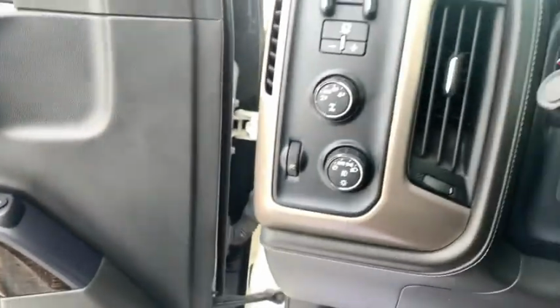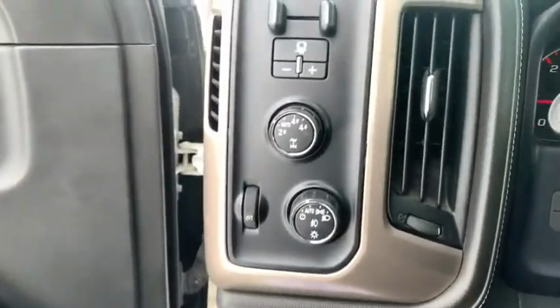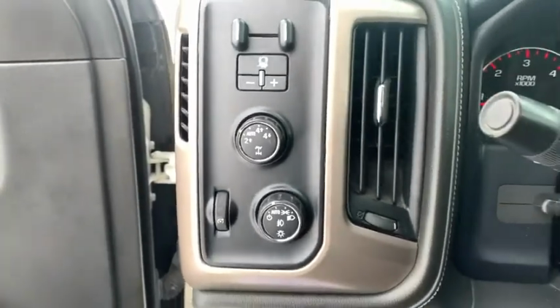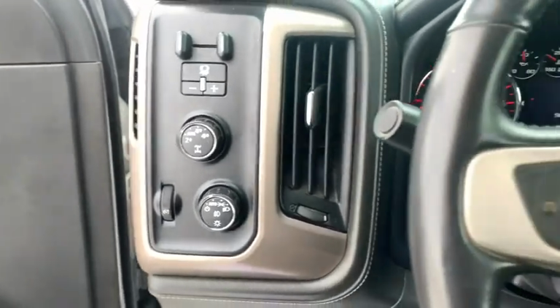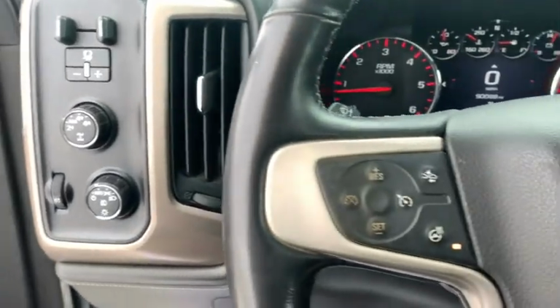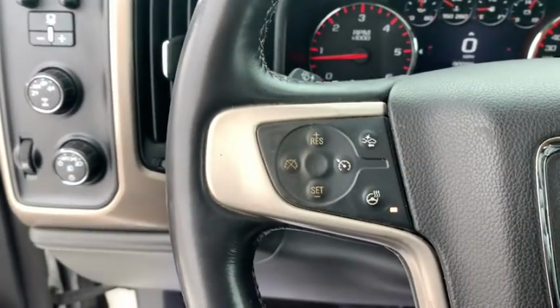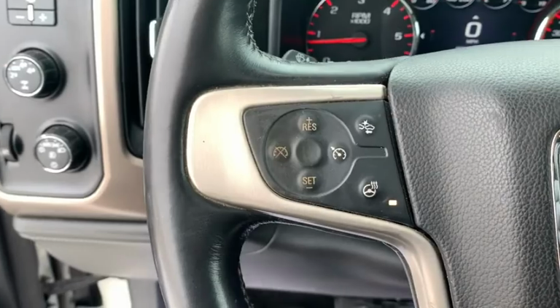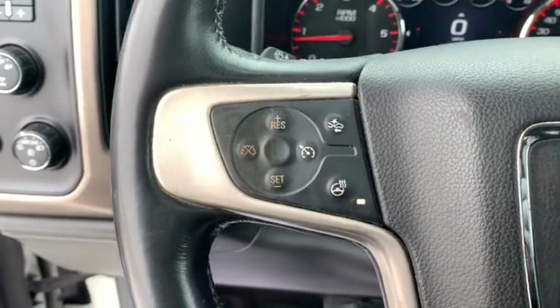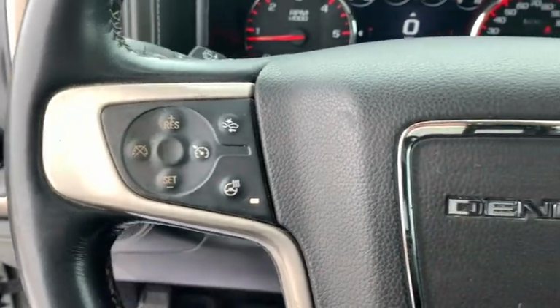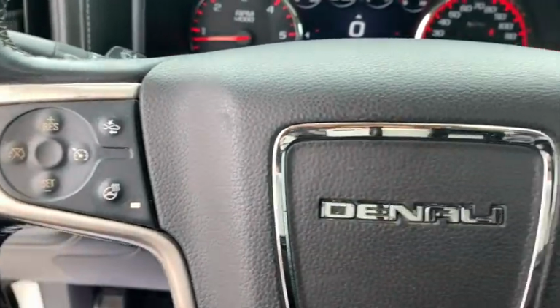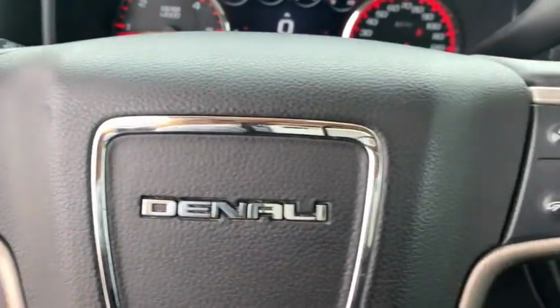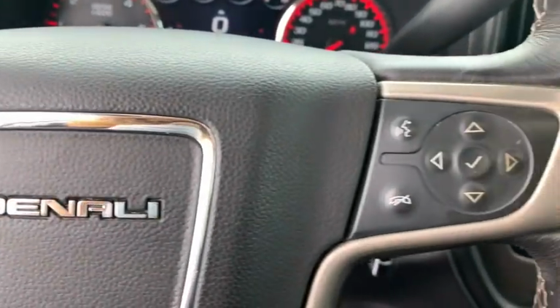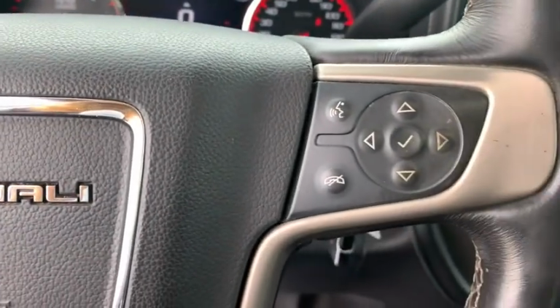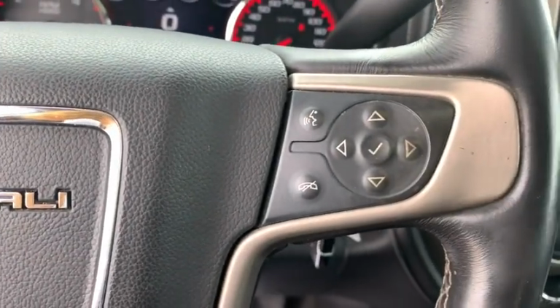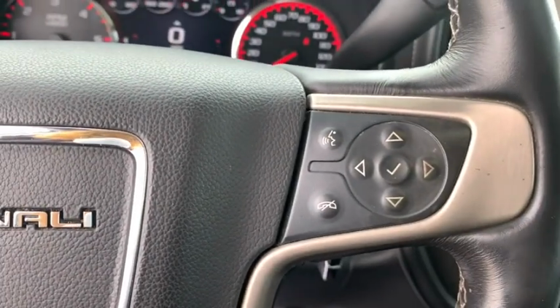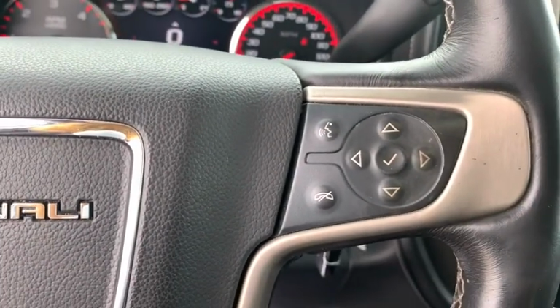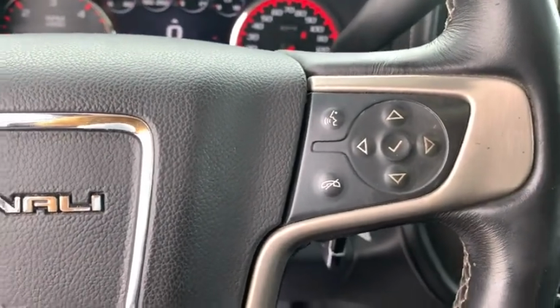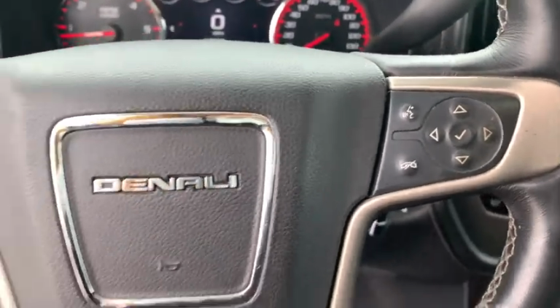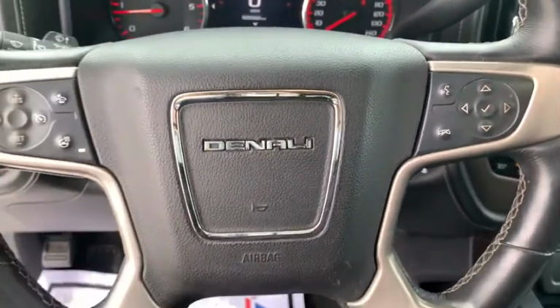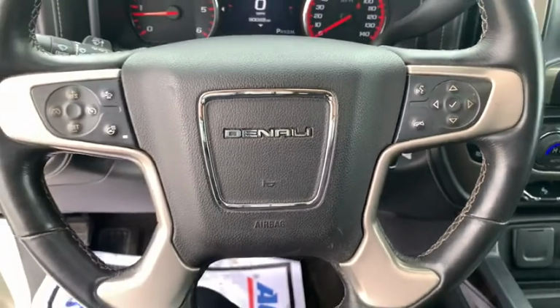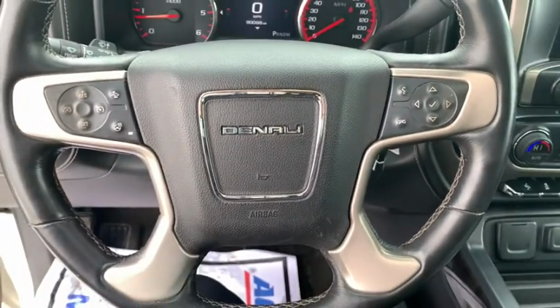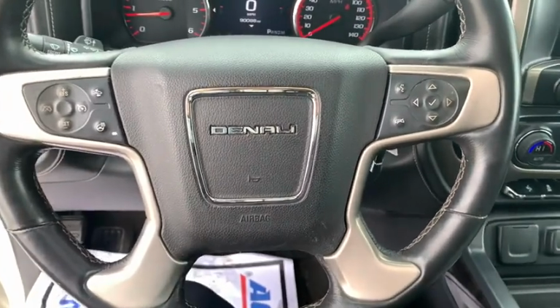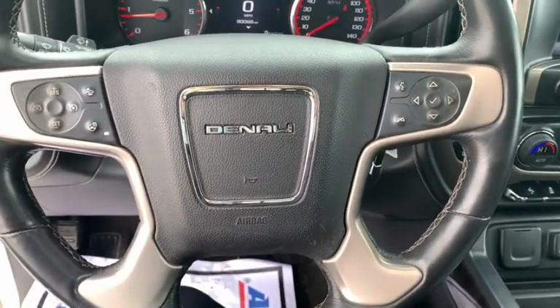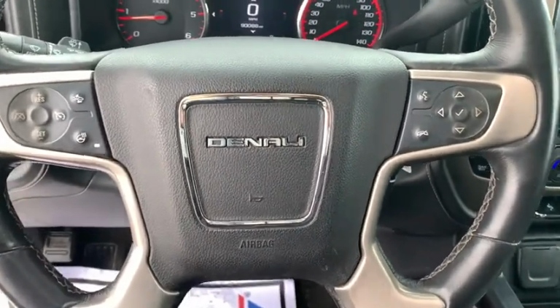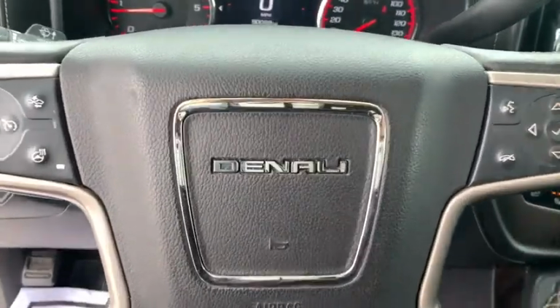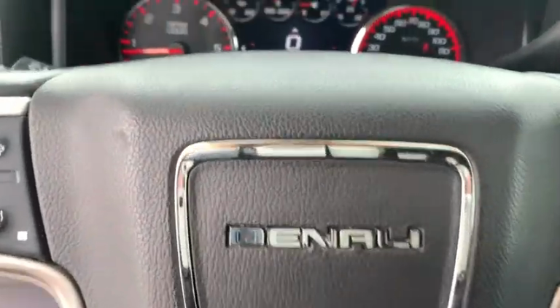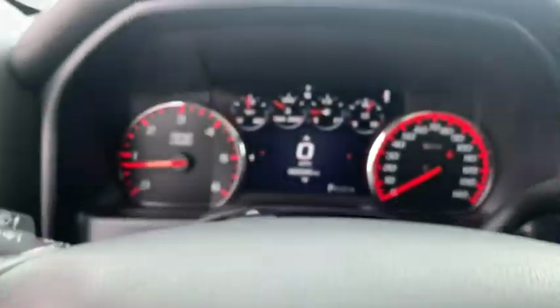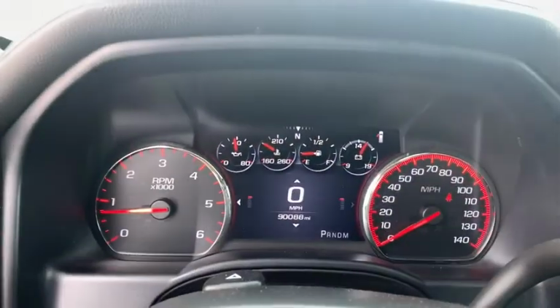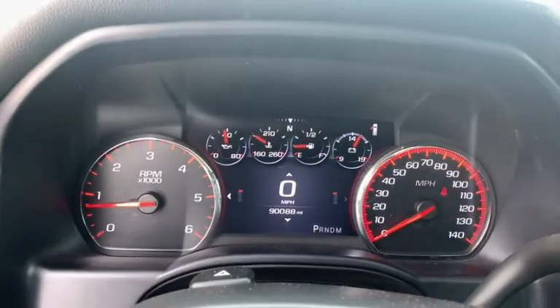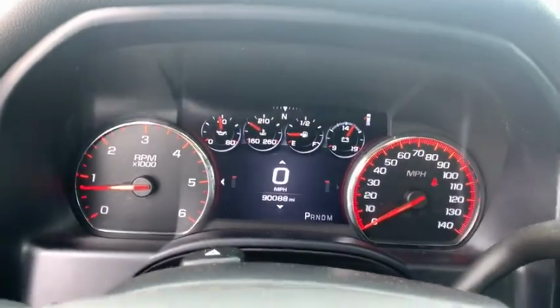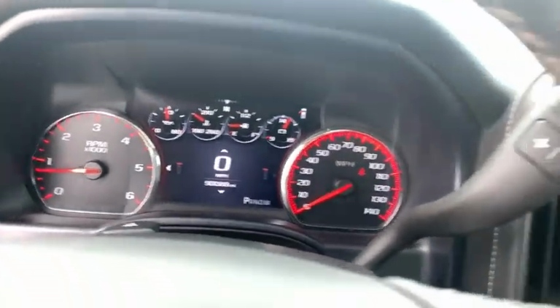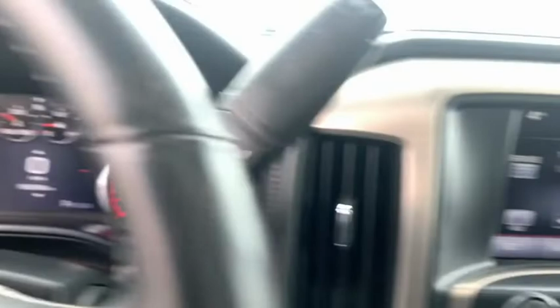Sierra 1500 now comes with an automatic transmission that combines high-max hauling capability with precise control. This vehicle has less than 95,000 miles. Here are some of this vehicle's great options.